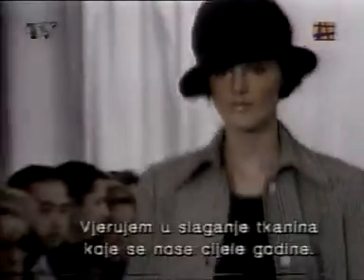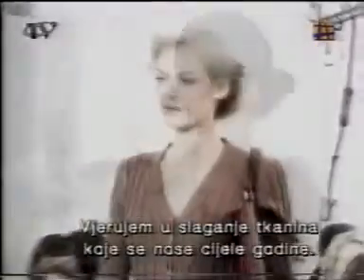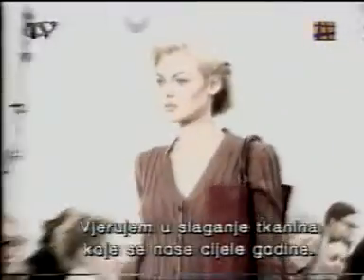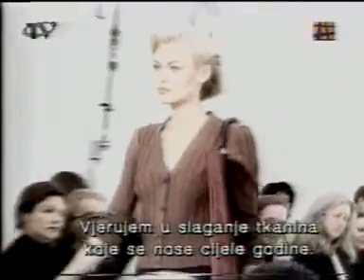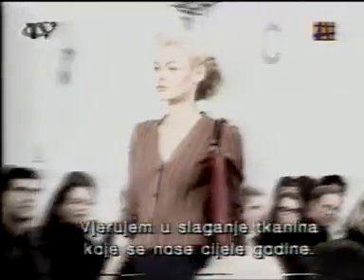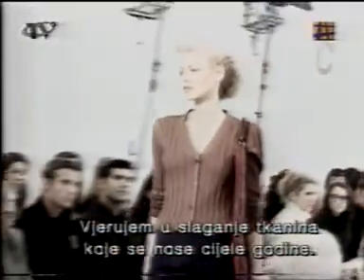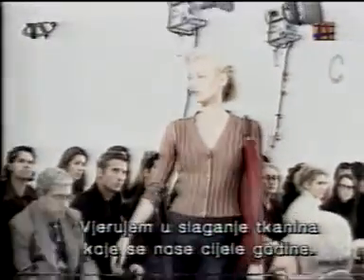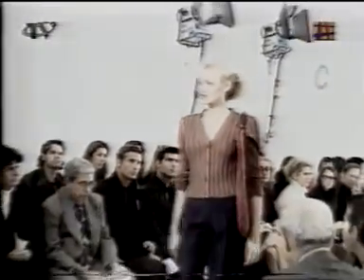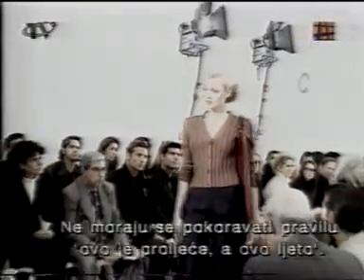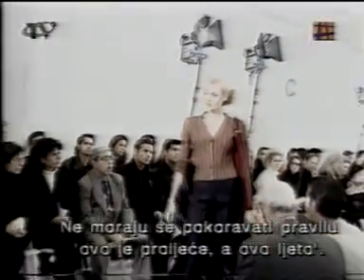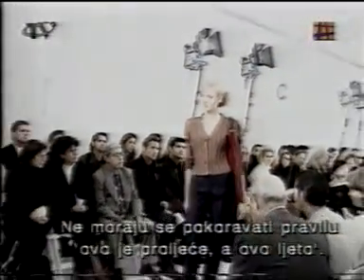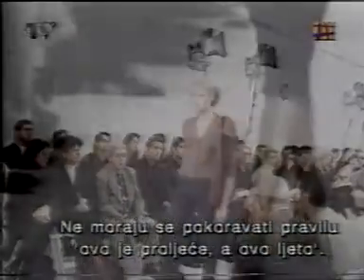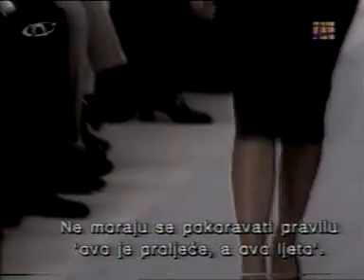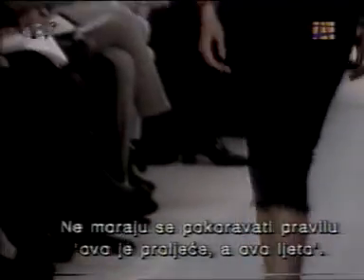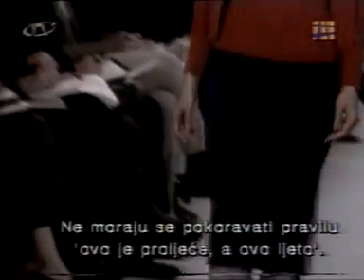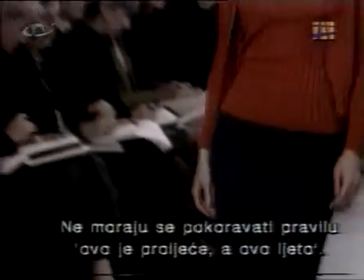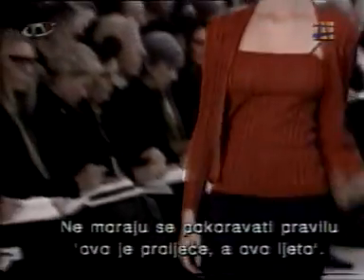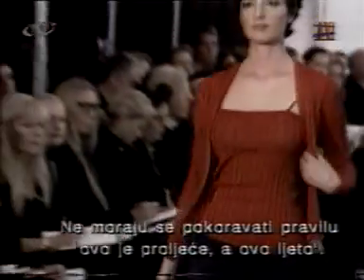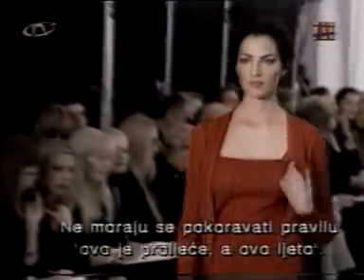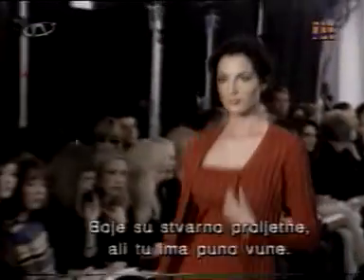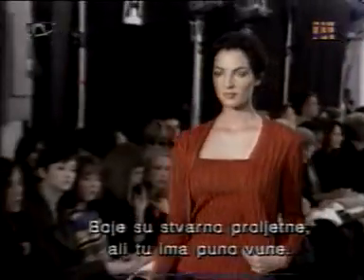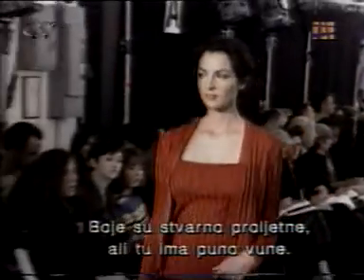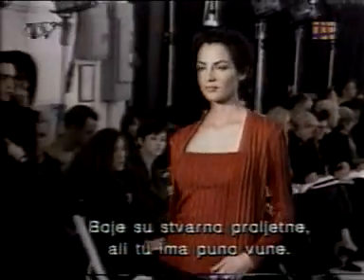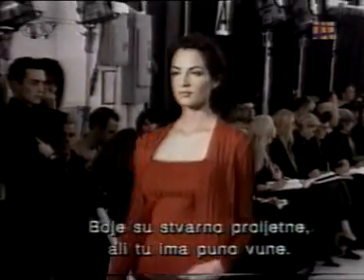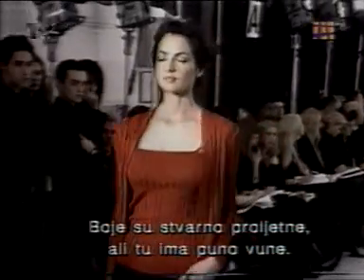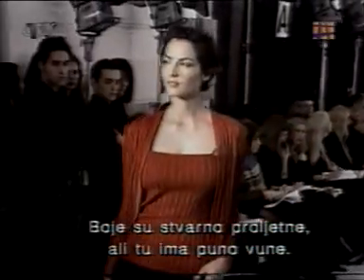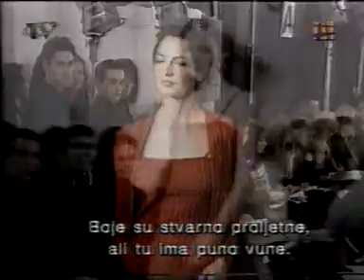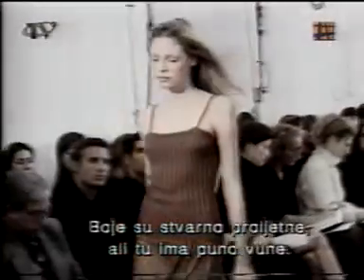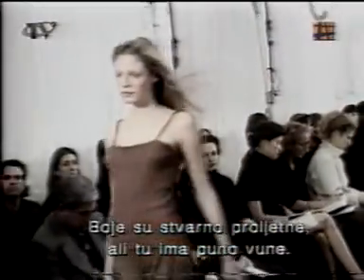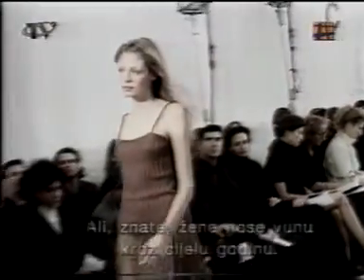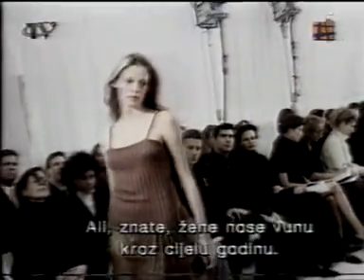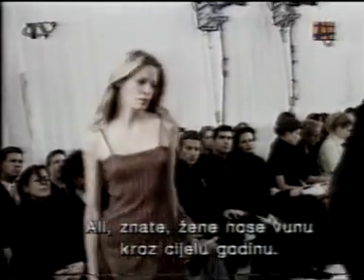I believe in combining fabrics that are sort of year-round, without those rules of saying this is spring, this is summer. There's a different spring look to it through the colorations, but there's a lot of wools in it. Women wear wool year-round.